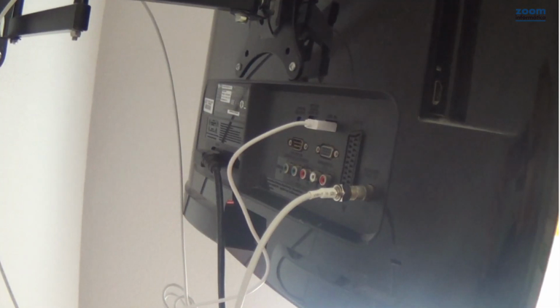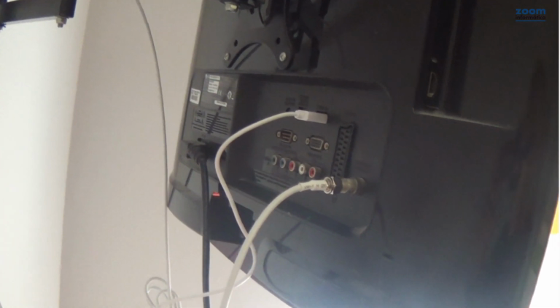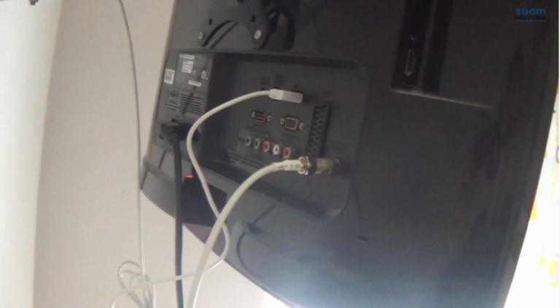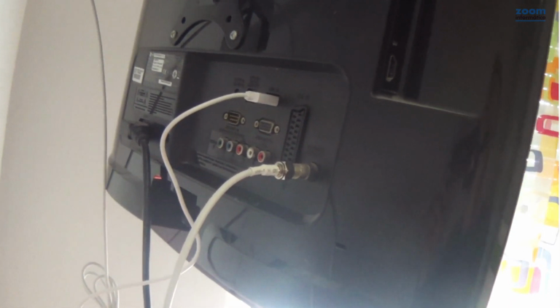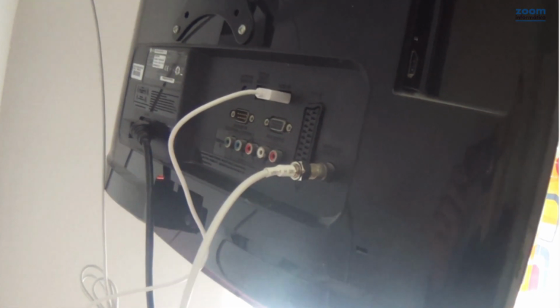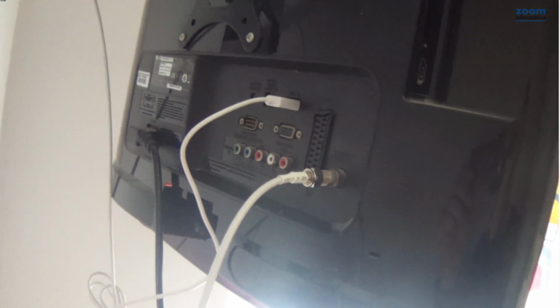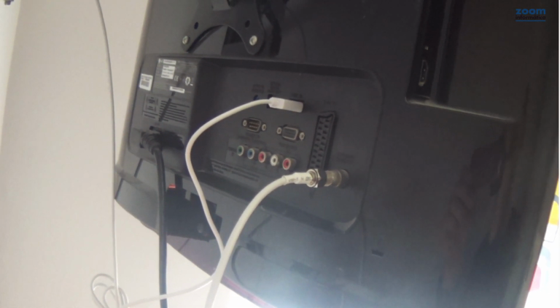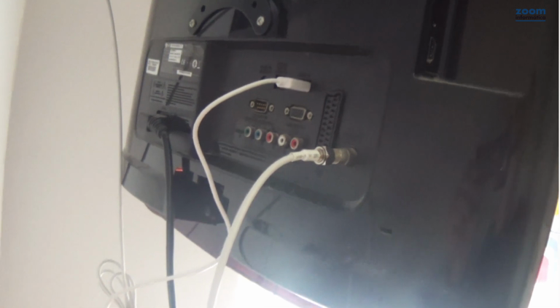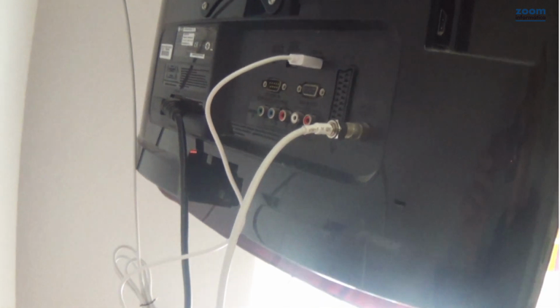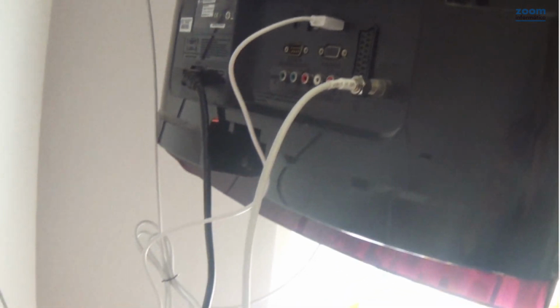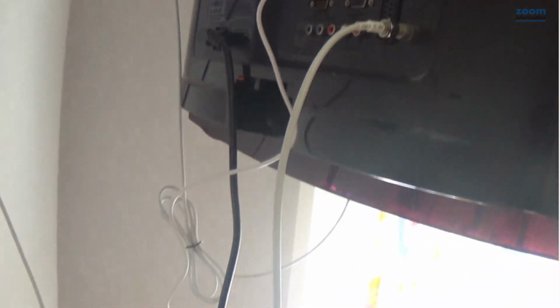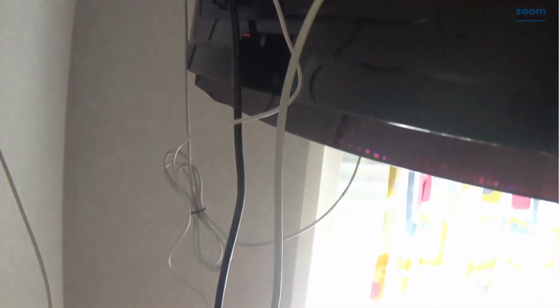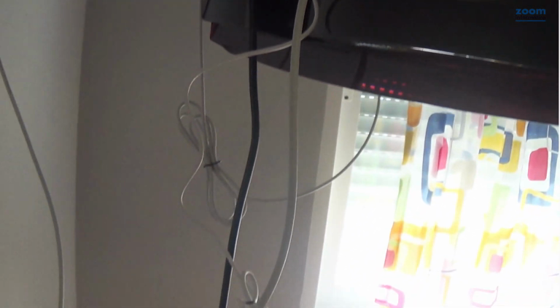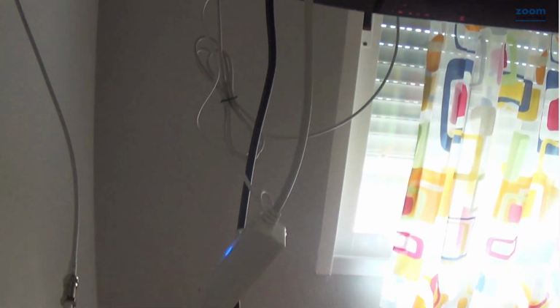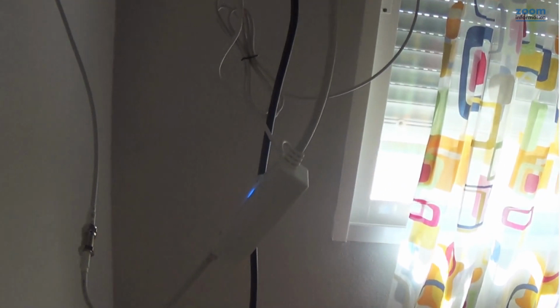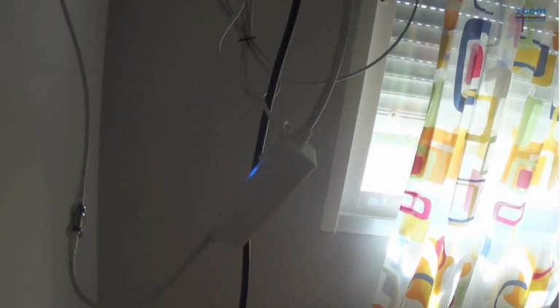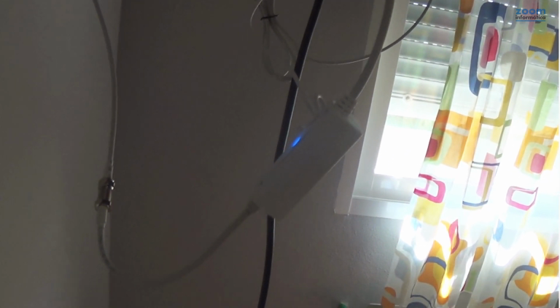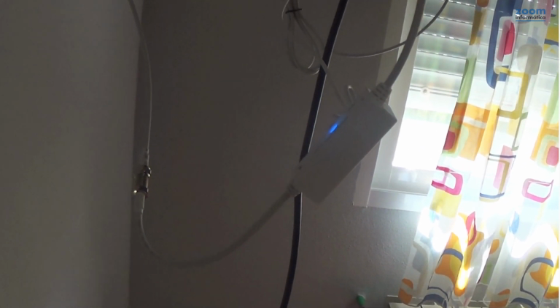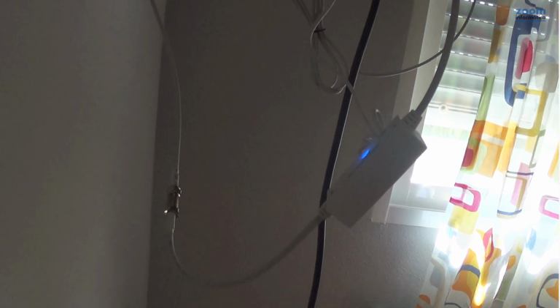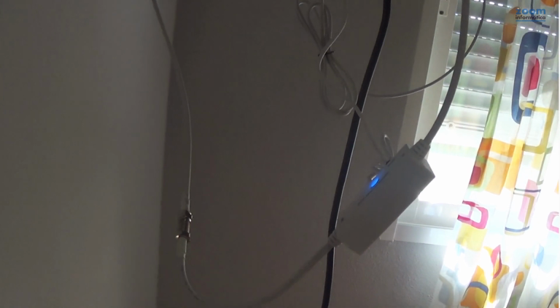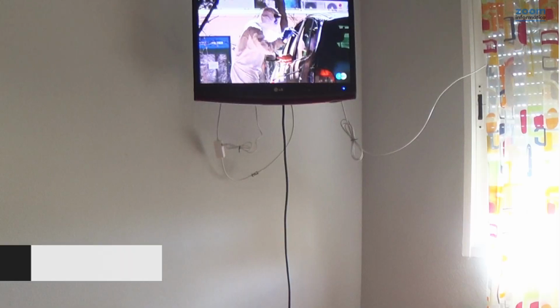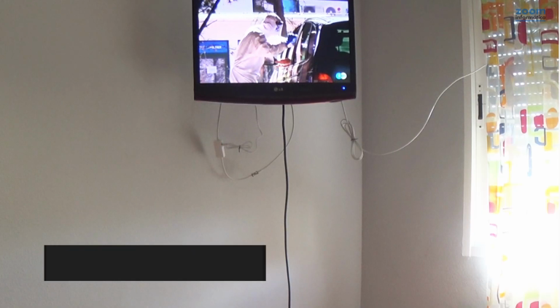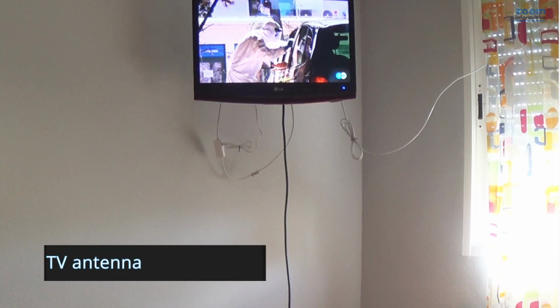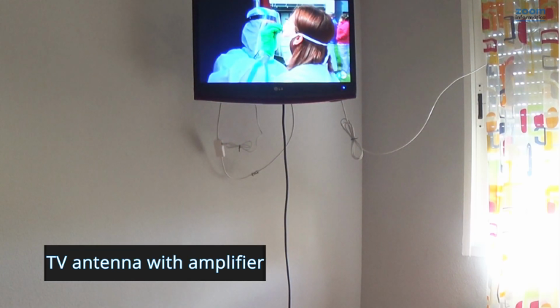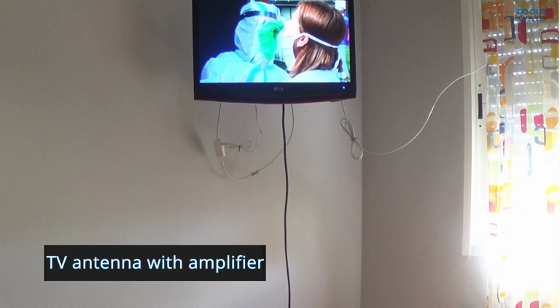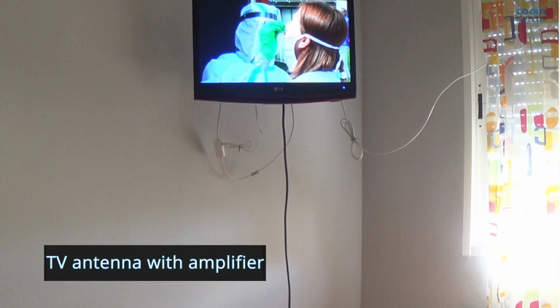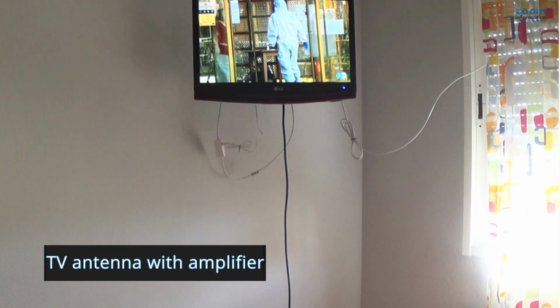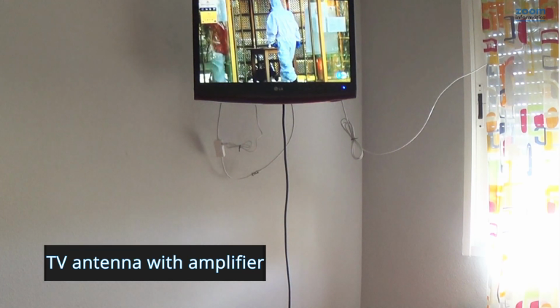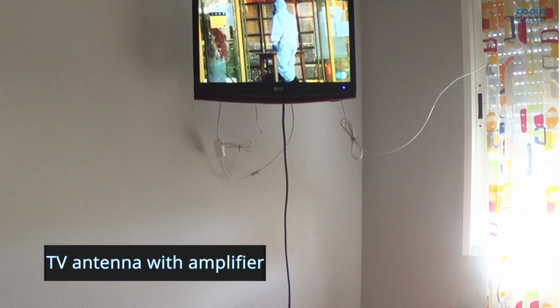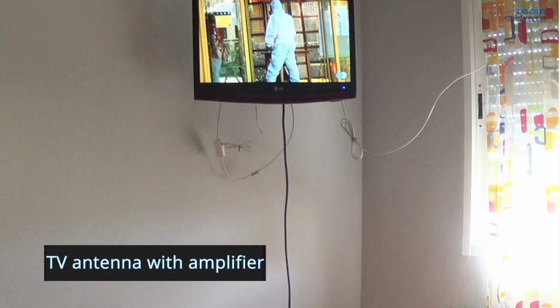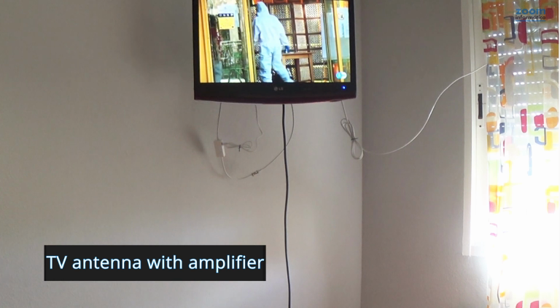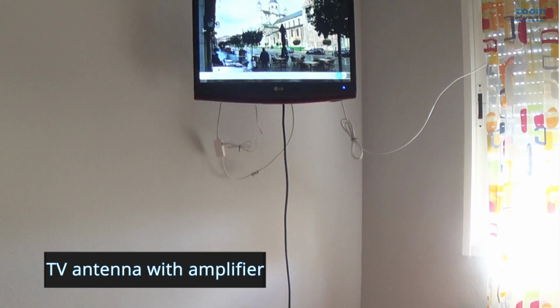The result on the rear should be like this, with the USB cable to the amplifier and the antenna input from the TV to the antenna in the window. With the television antenna connected, we will have very good results.